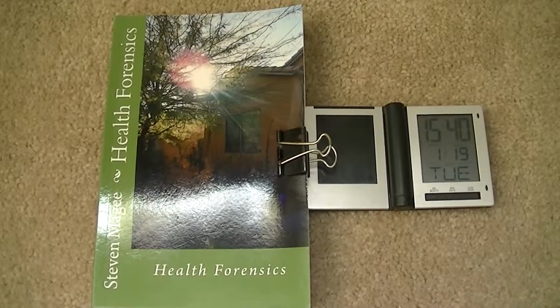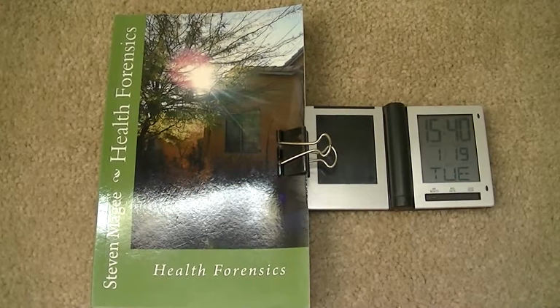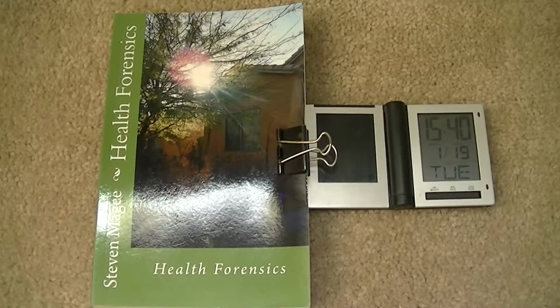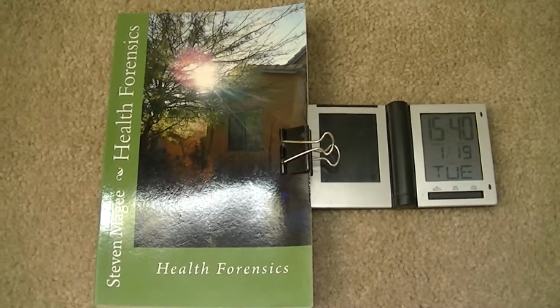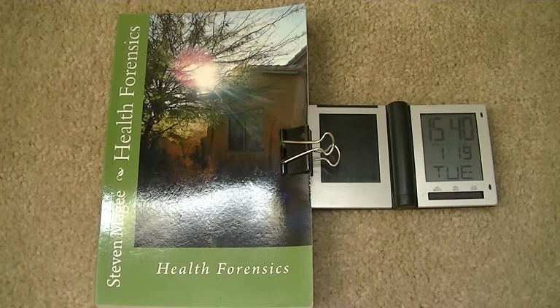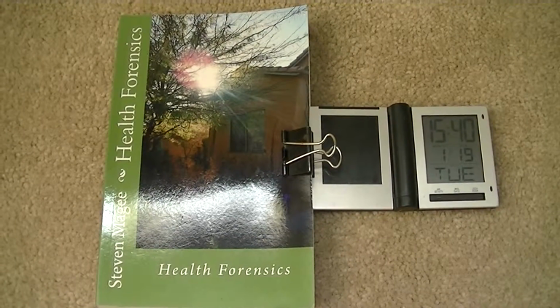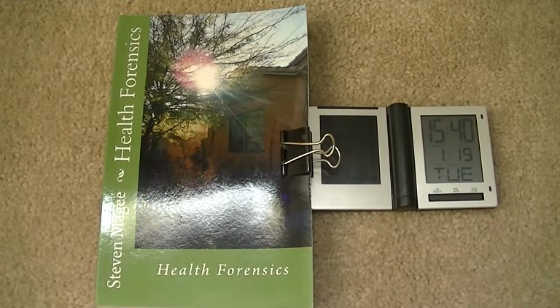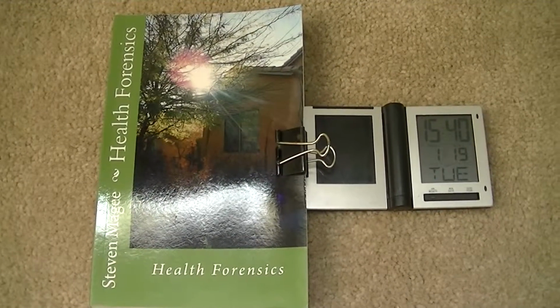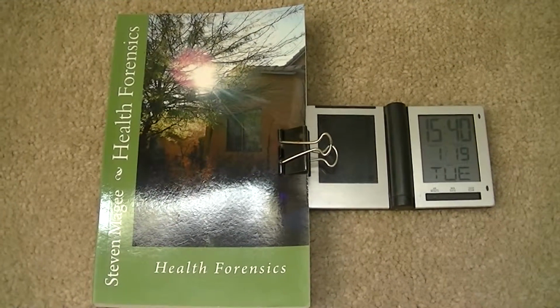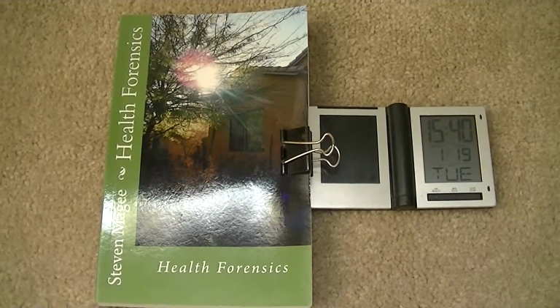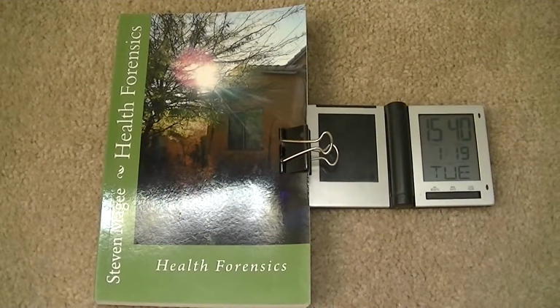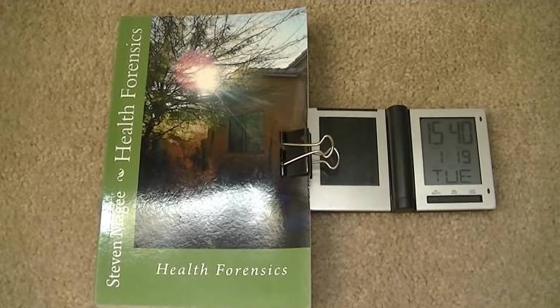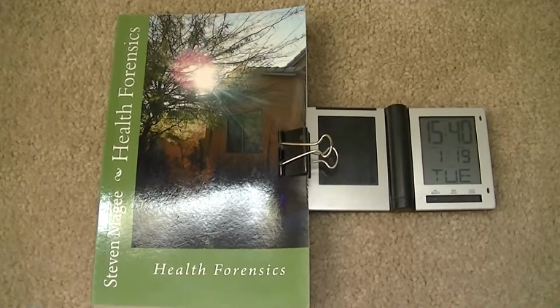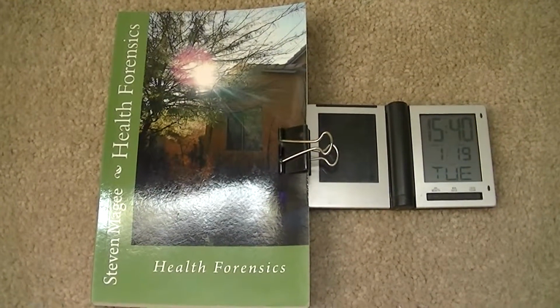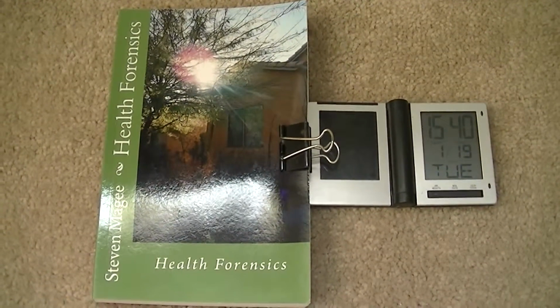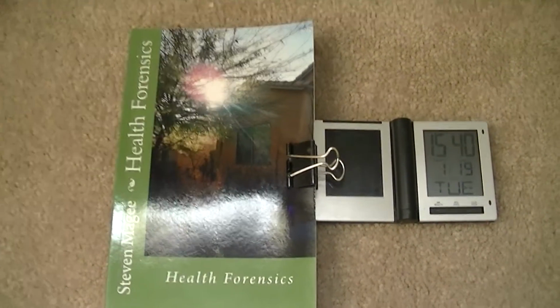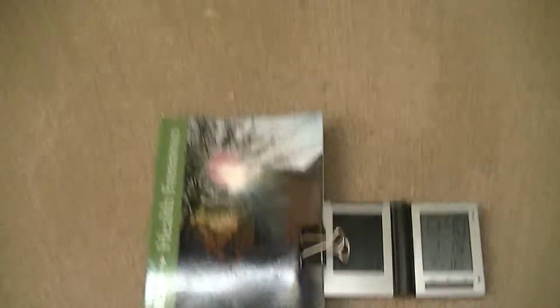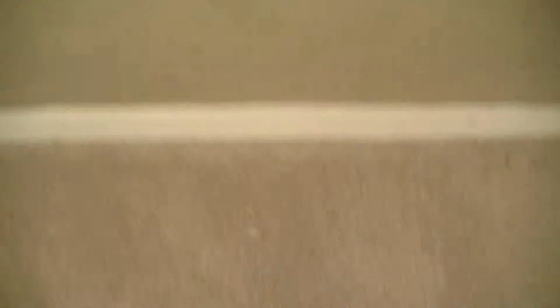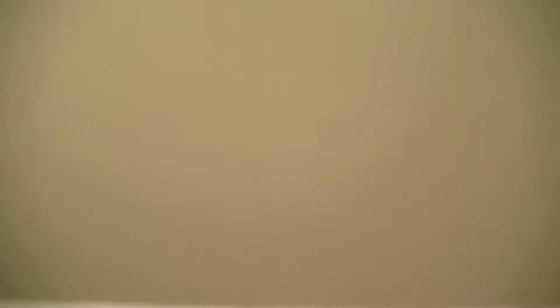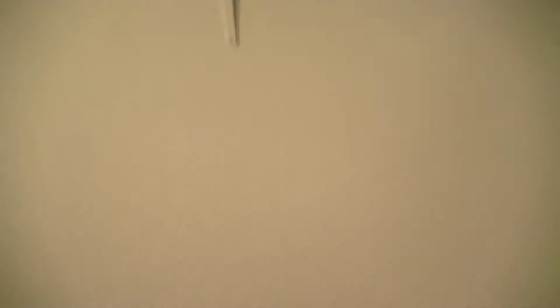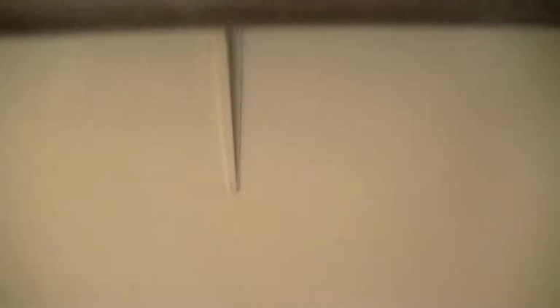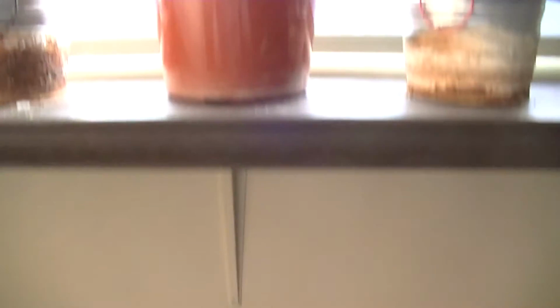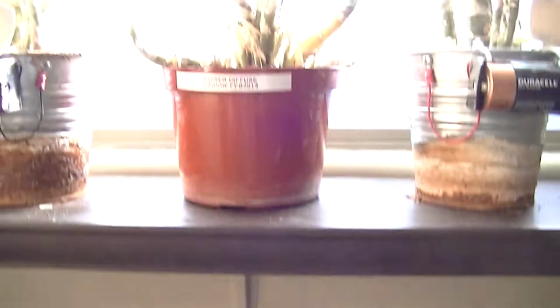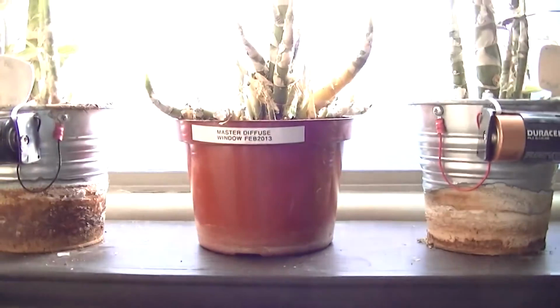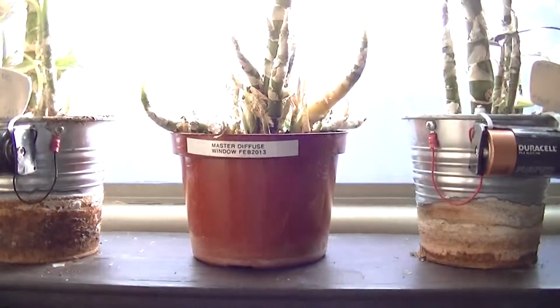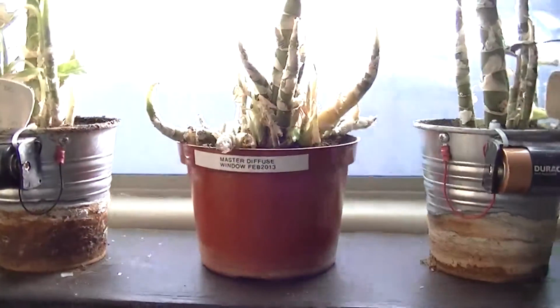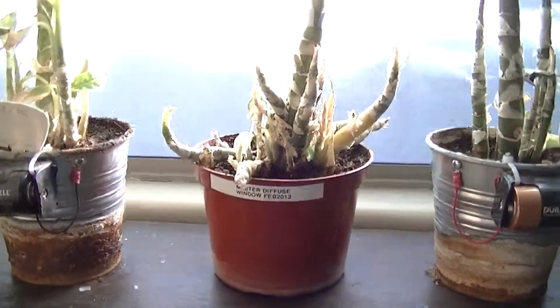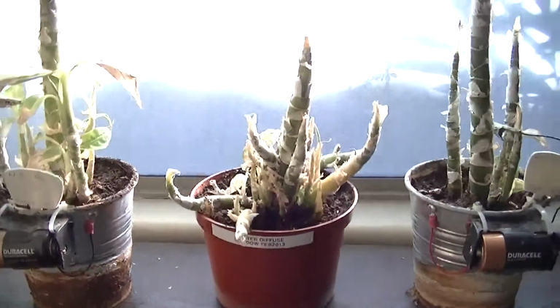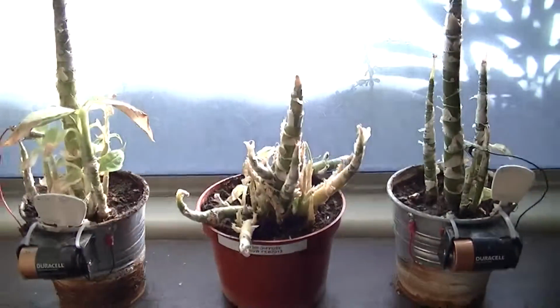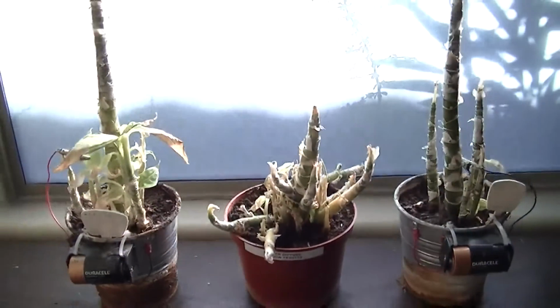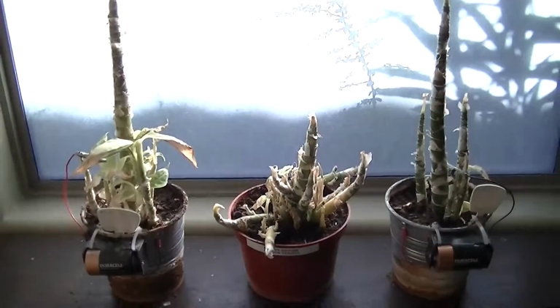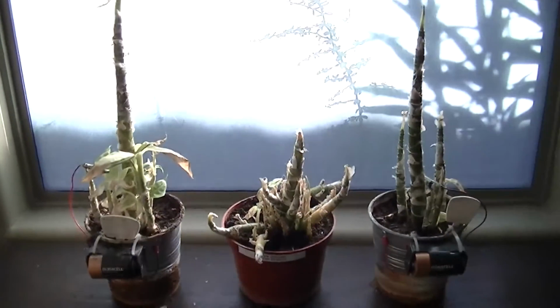Hi! My name is Stephen Magee and I'm the author of Health Forensics, and we're here to review this plant experiment.